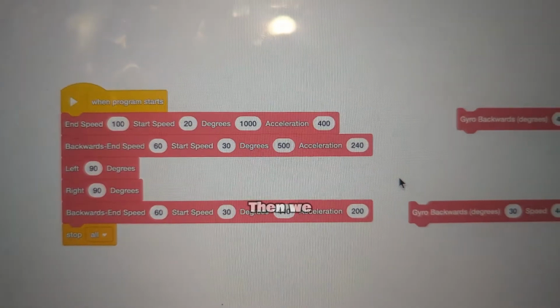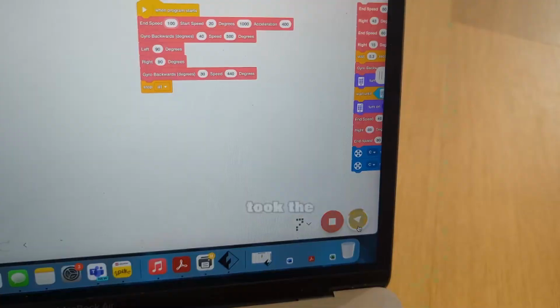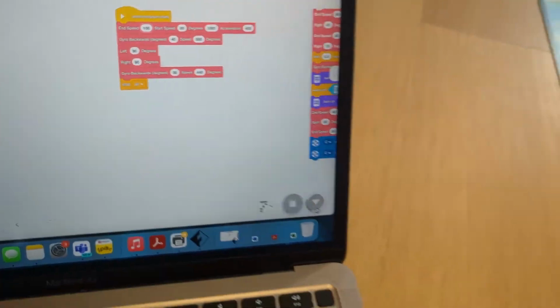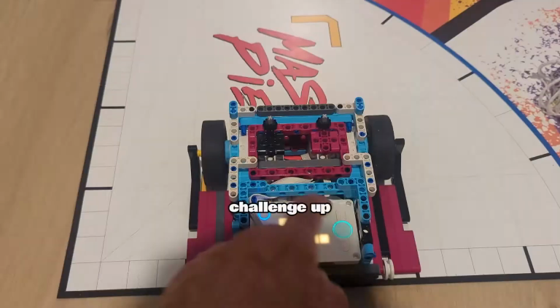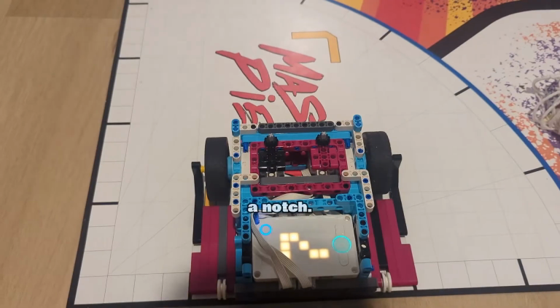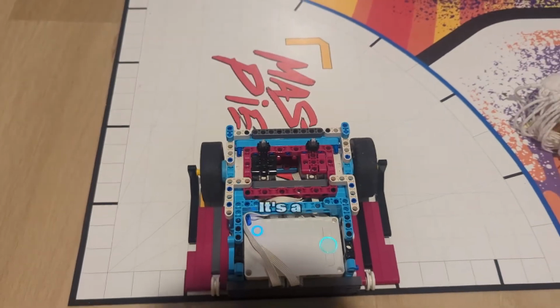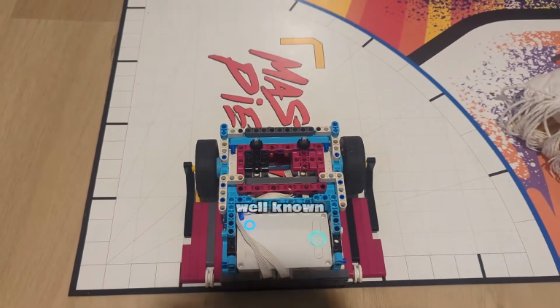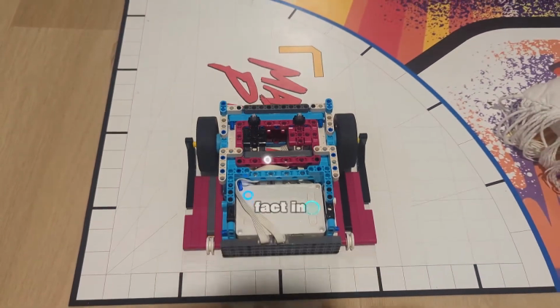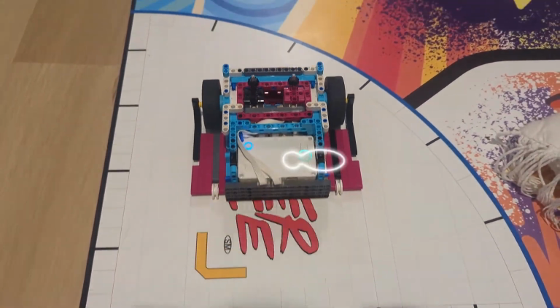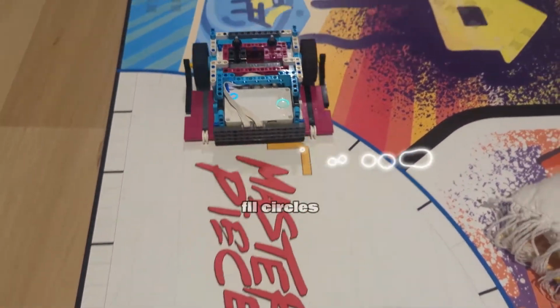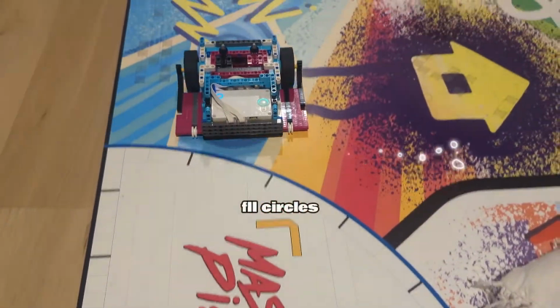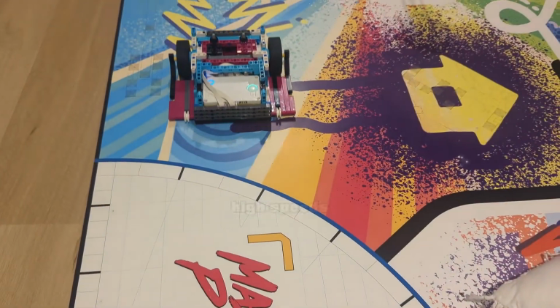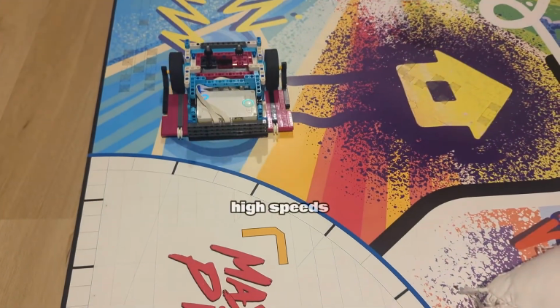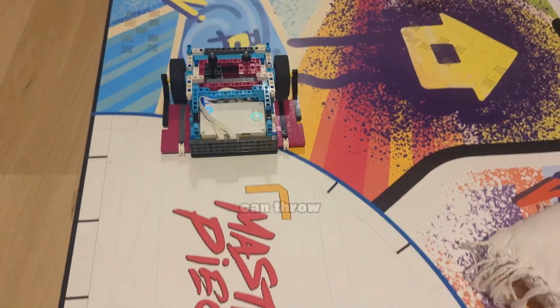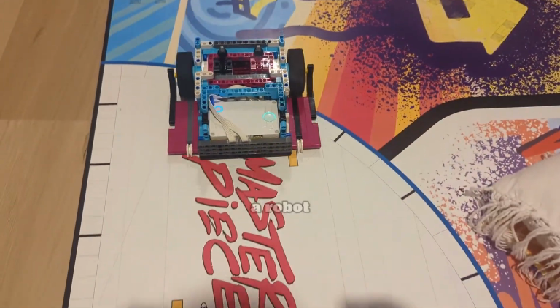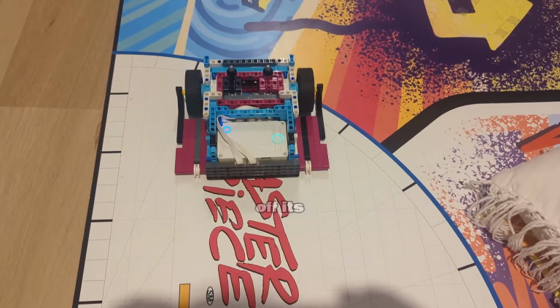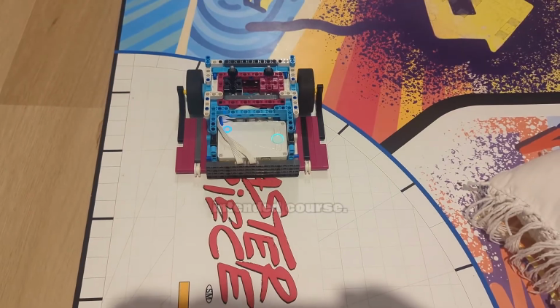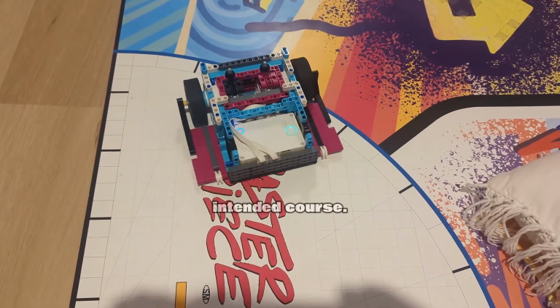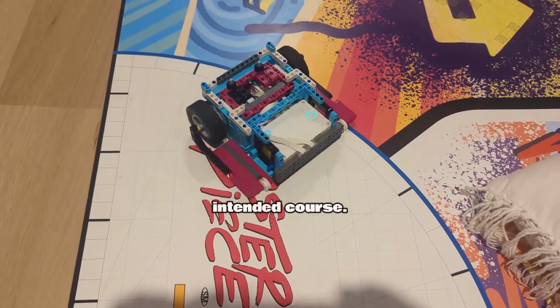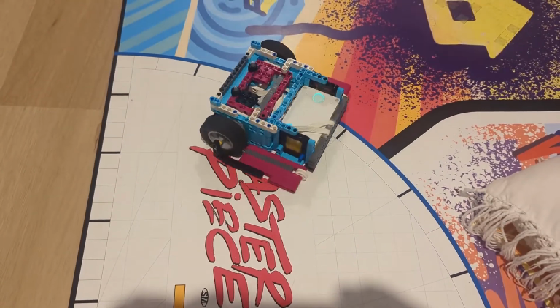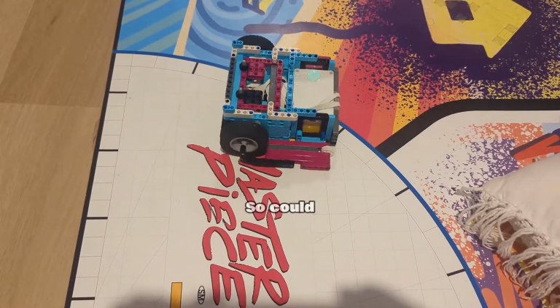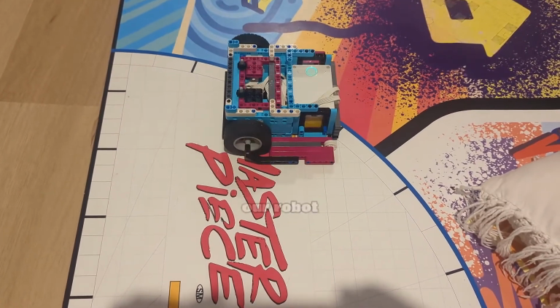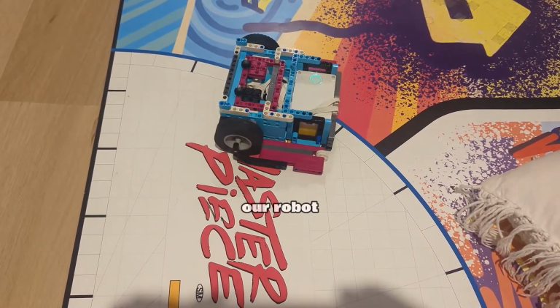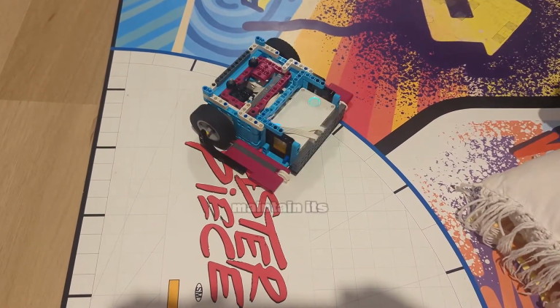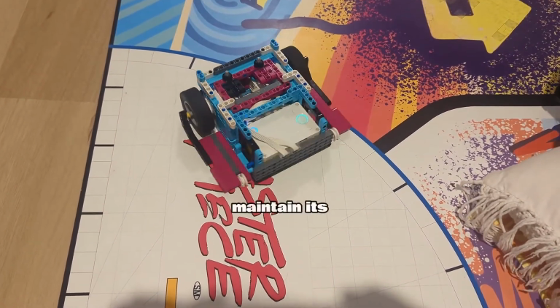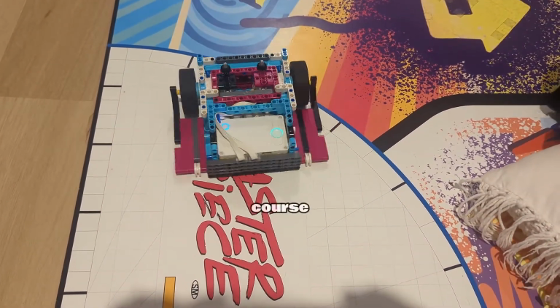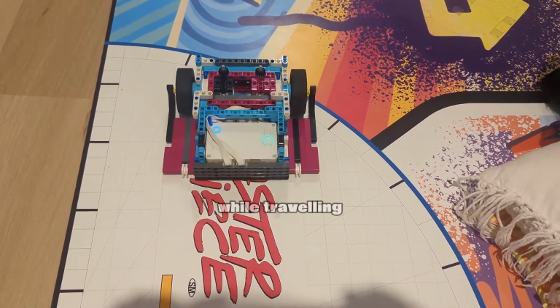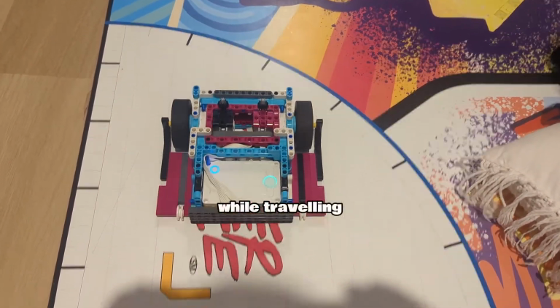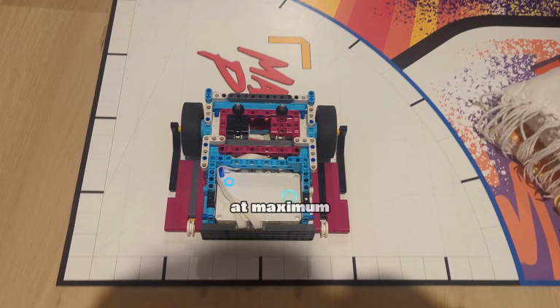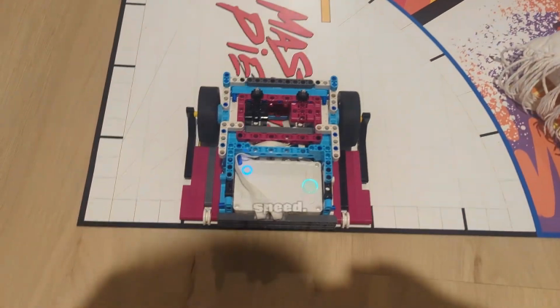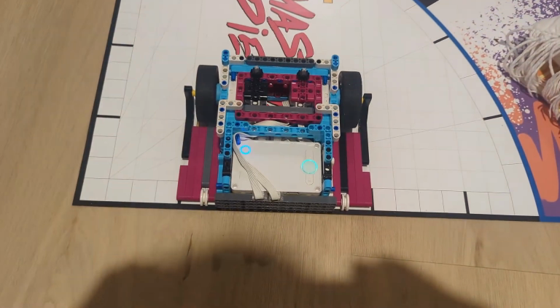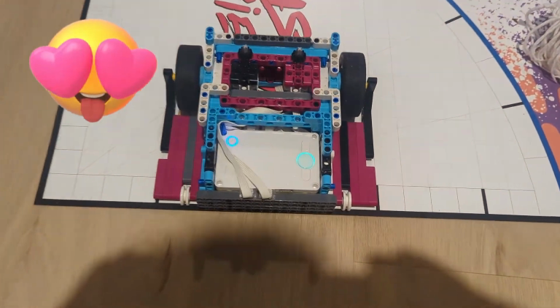Then we took the challenge up a notch. It's a well-known fact in FLL circles that high speeds can throw a robot off its intended course. So could our robot maintain its course while traveling at maximum speed going forwards?